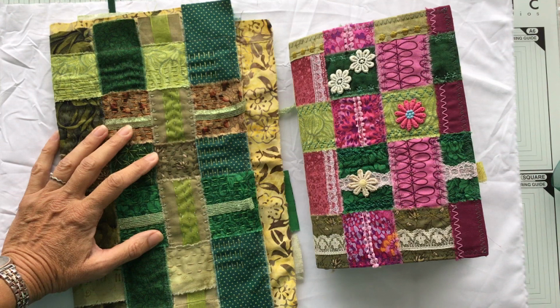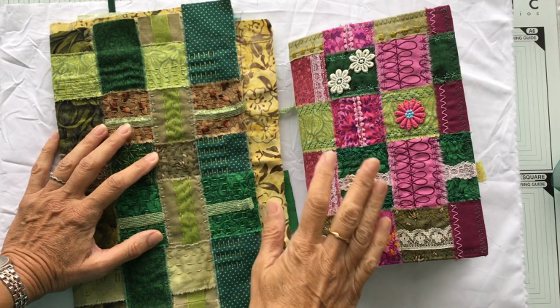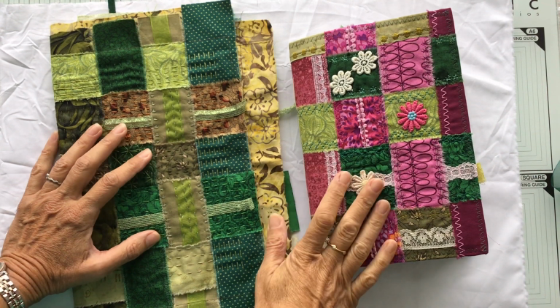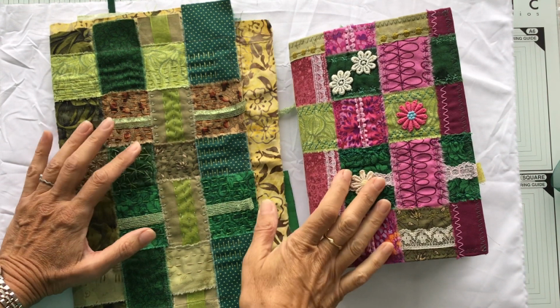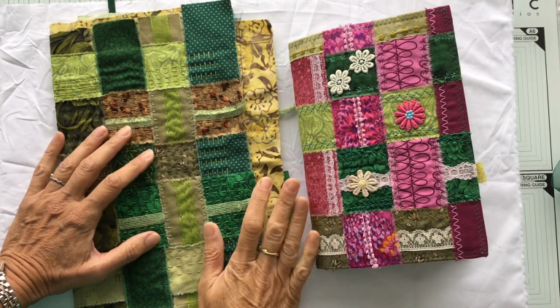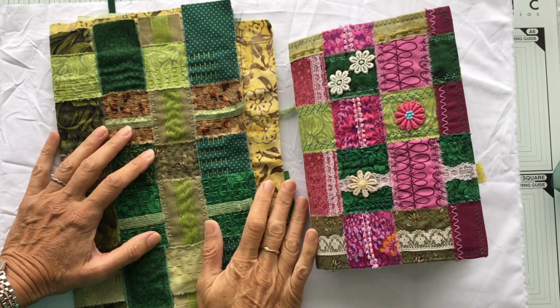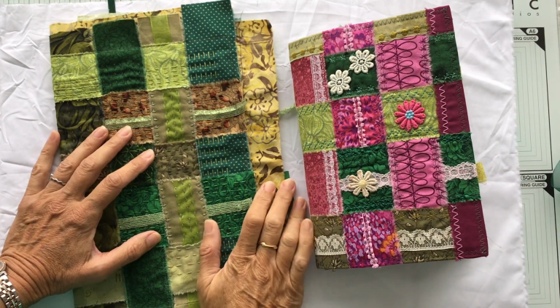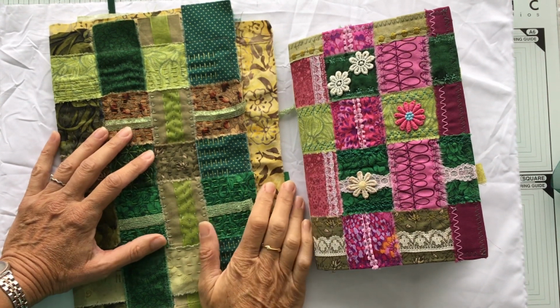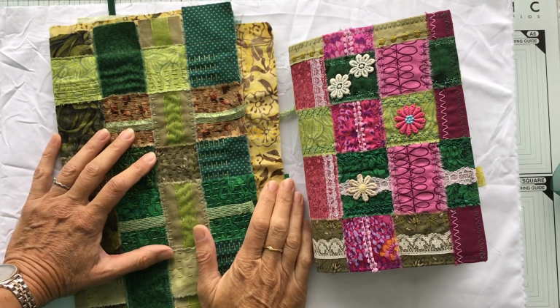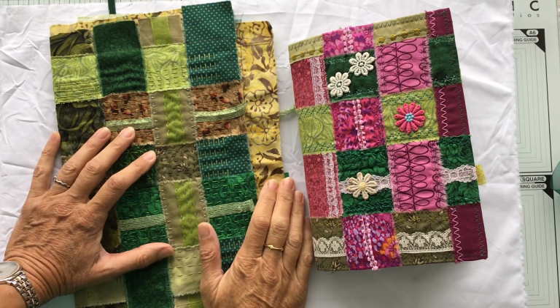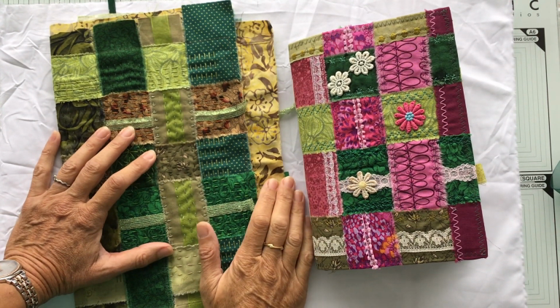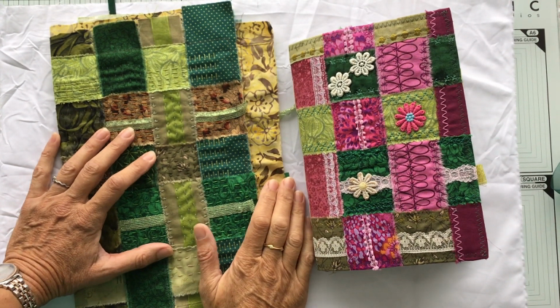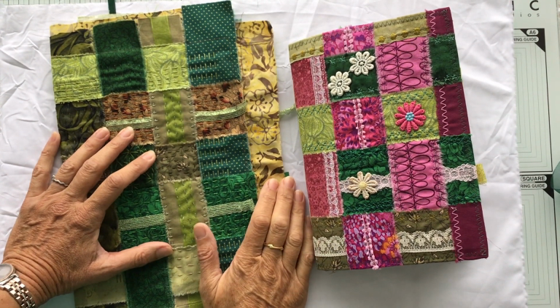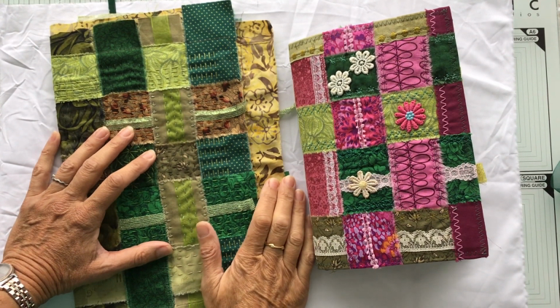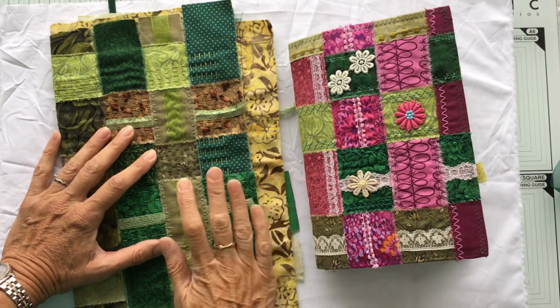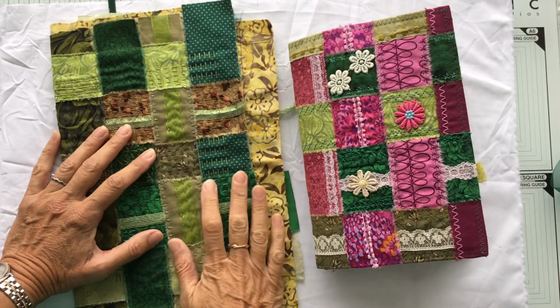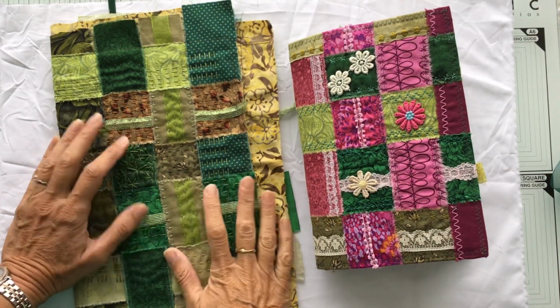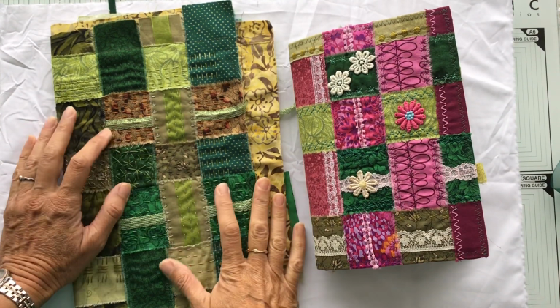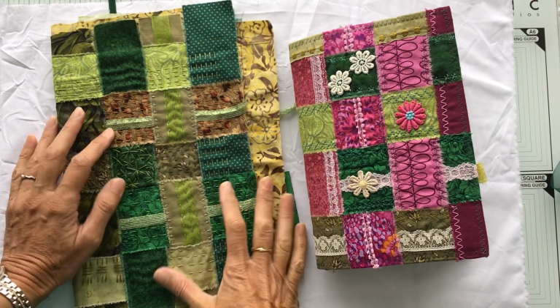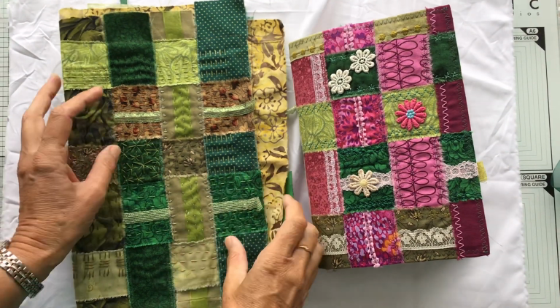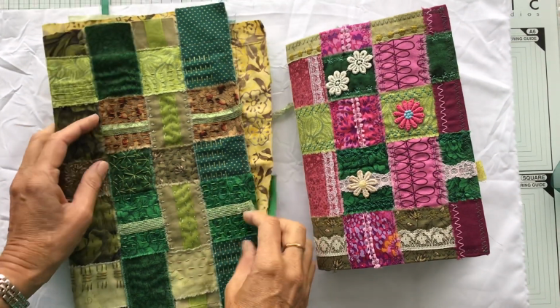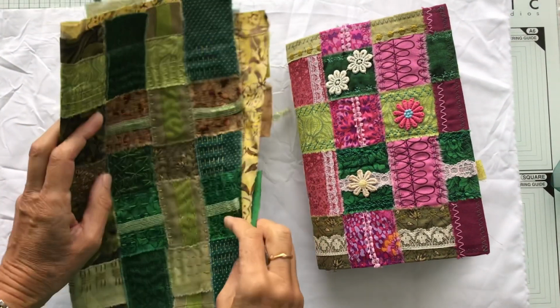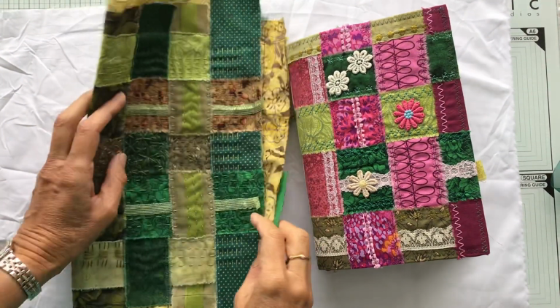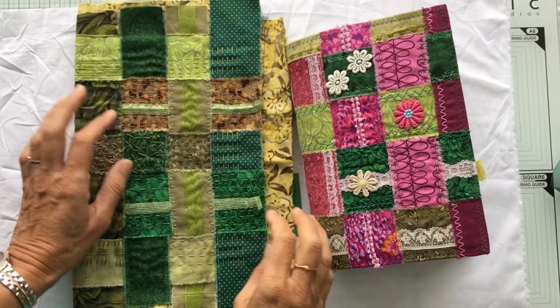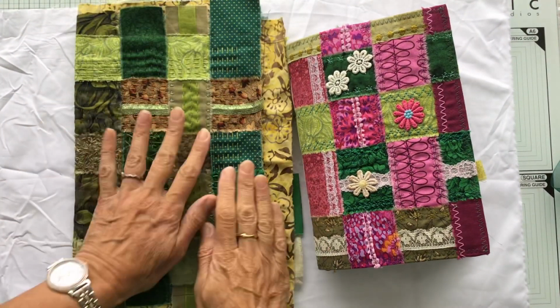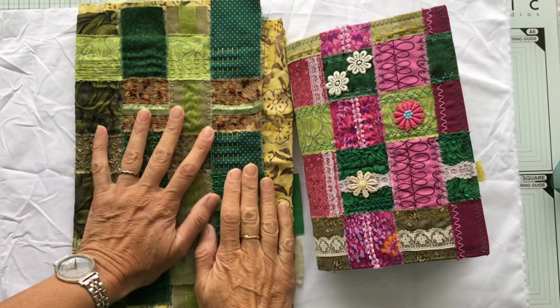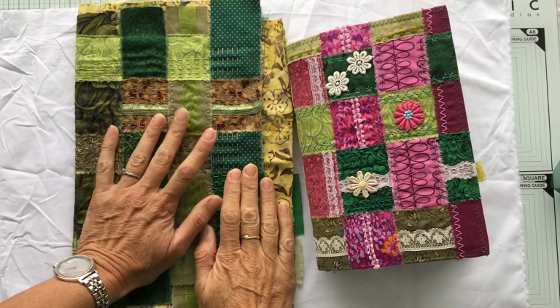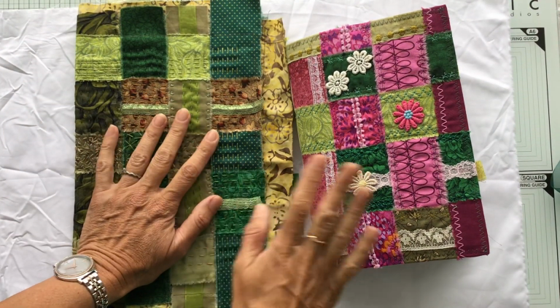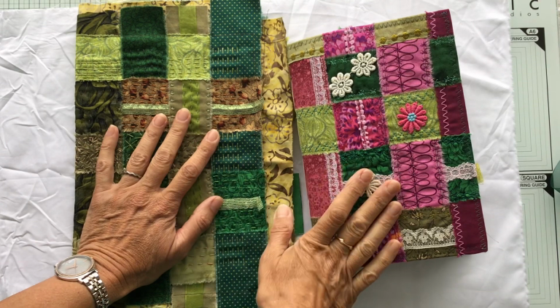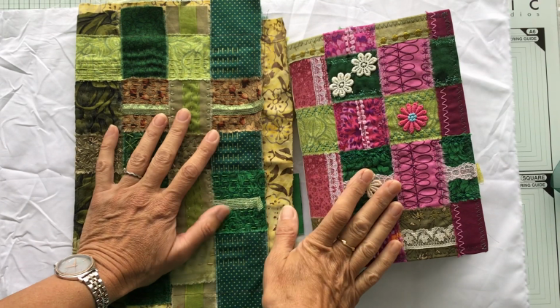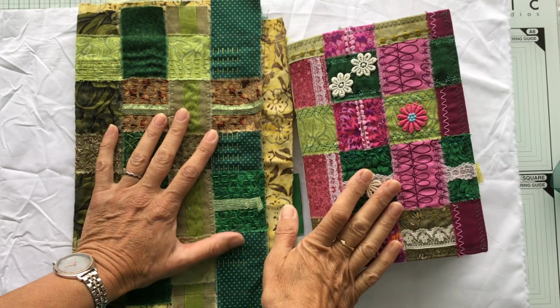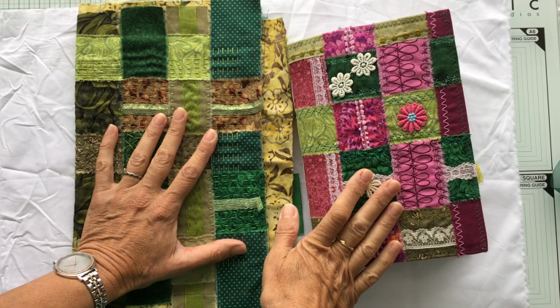Hello, good morning everybody. It's a very windy day here in the UK and I thought it was a good time for me to do the video that I promised to do for you on how I put these journal covers together.